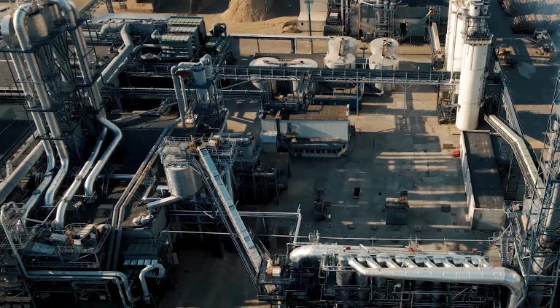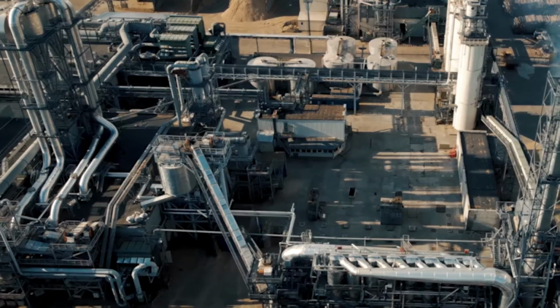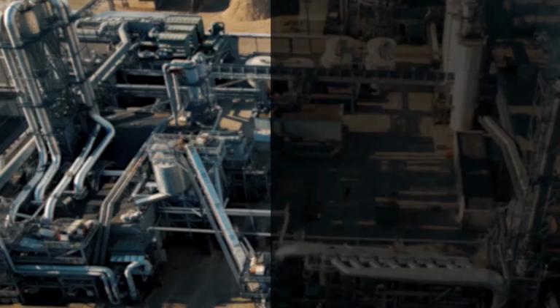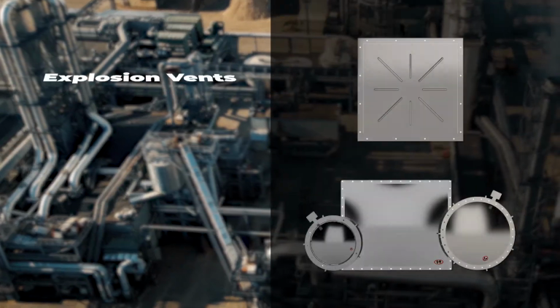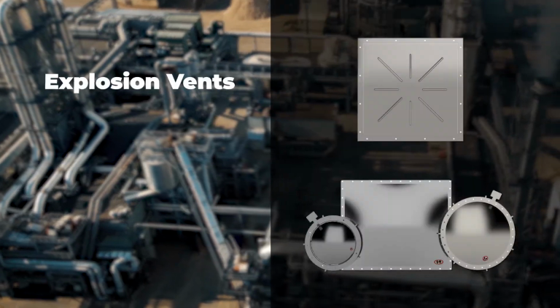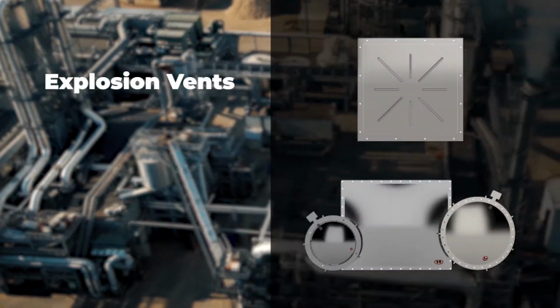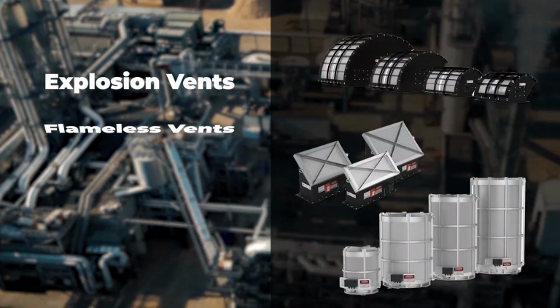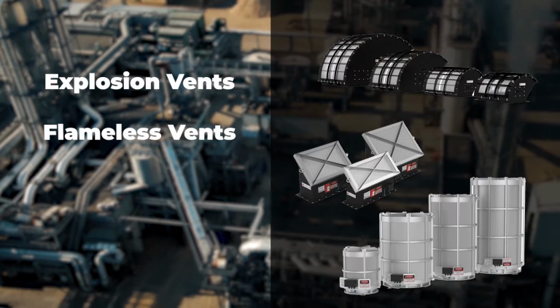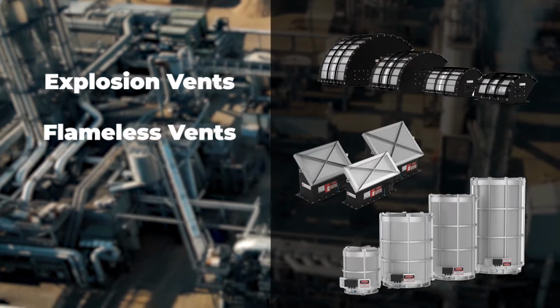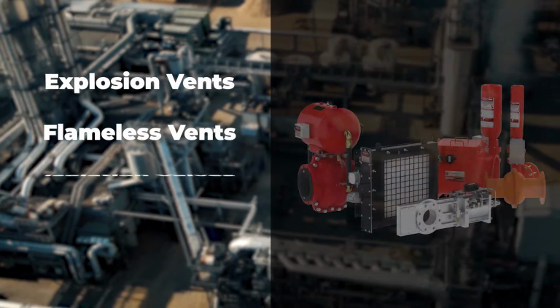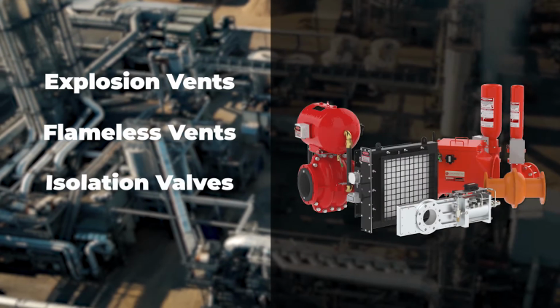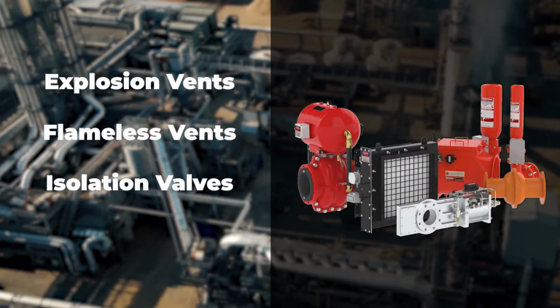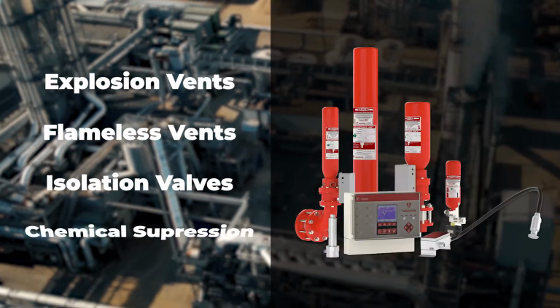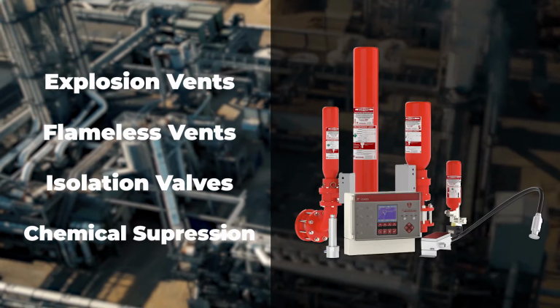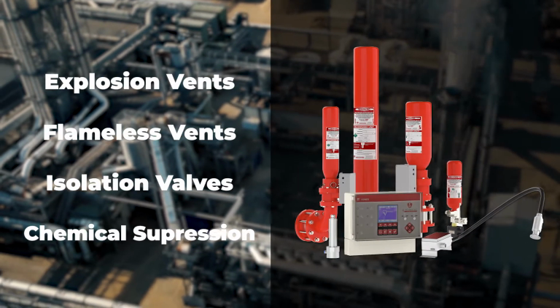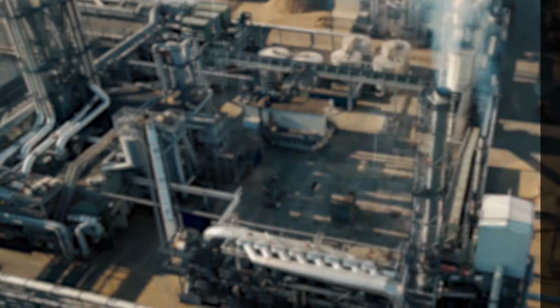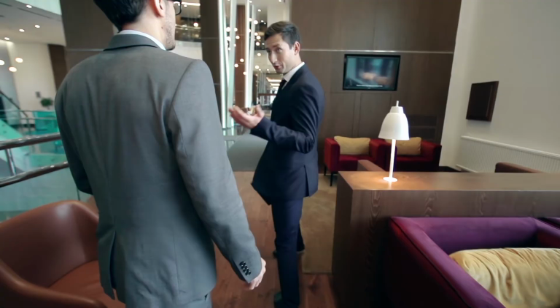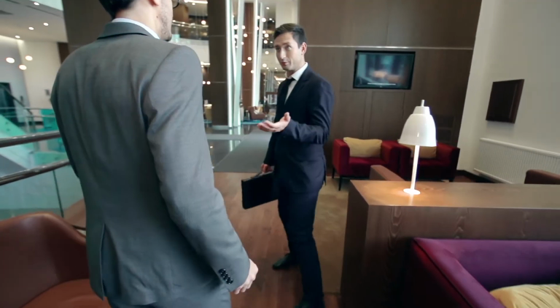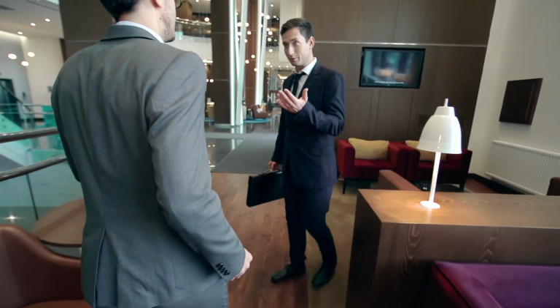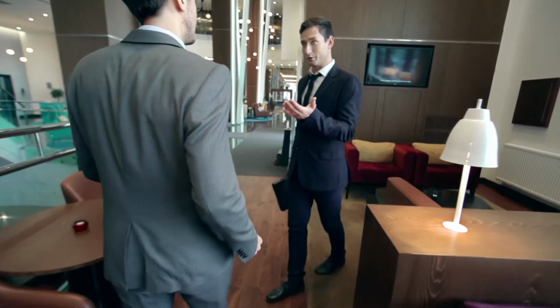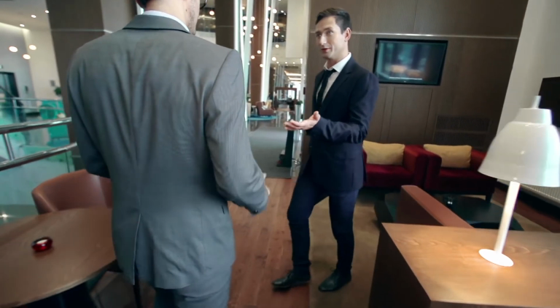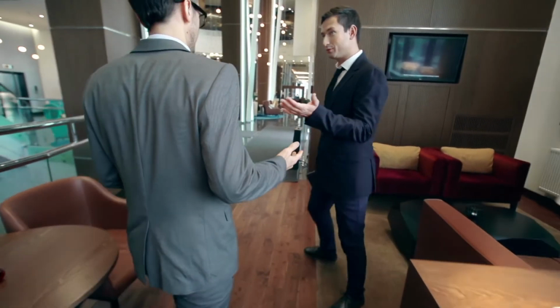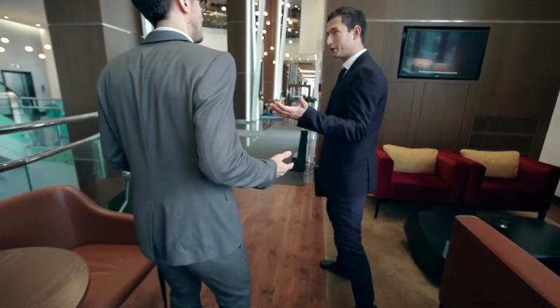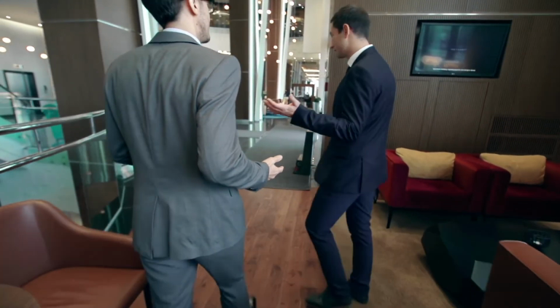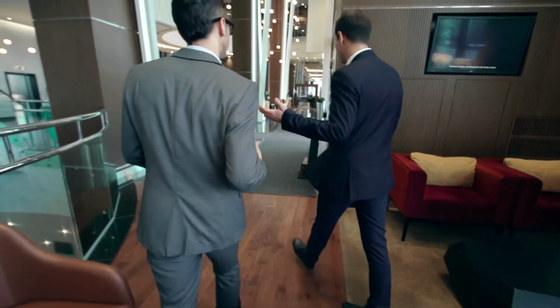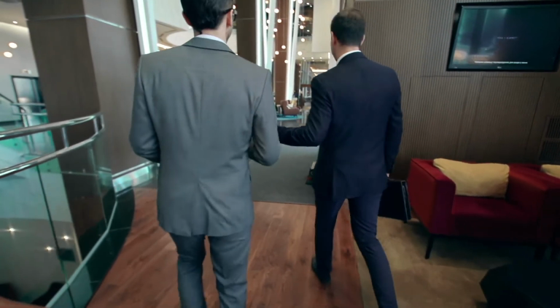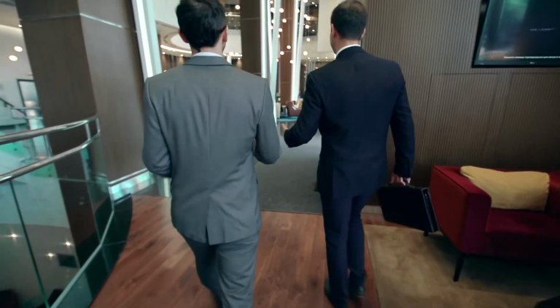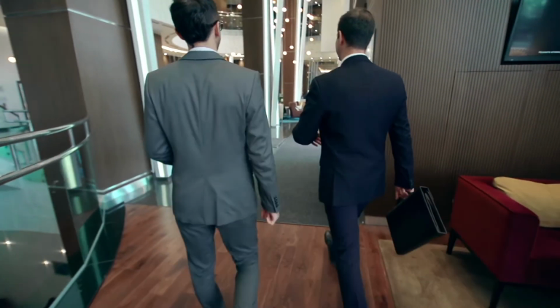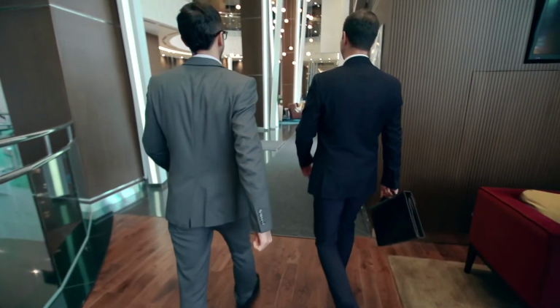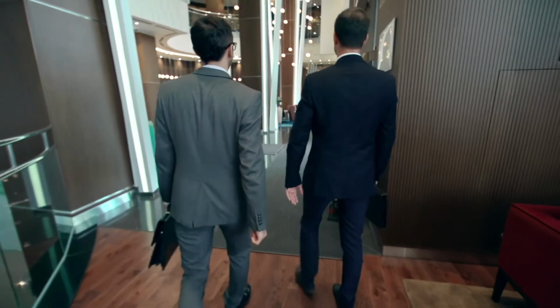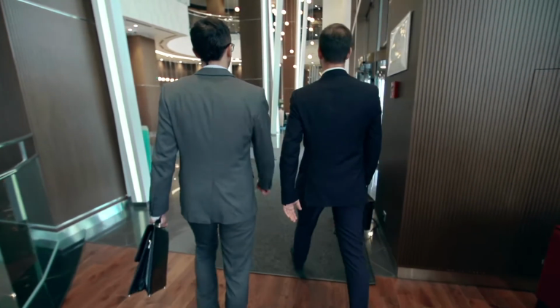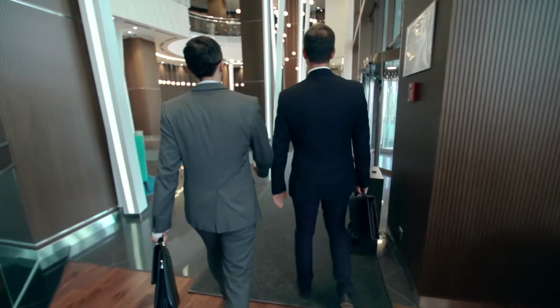CV Technology exports our entire line of explosion protection products to Canada, including explosion vents, flameless vents, isolation valves, and chemical suppression. We are able to utilize our full suite of offerings to any application, thereby giving the most practical and economical solution required by our customers.